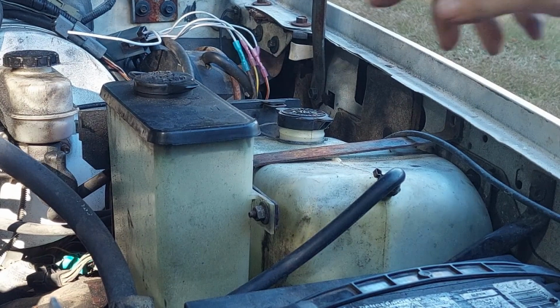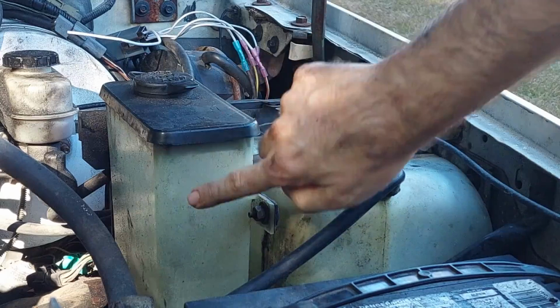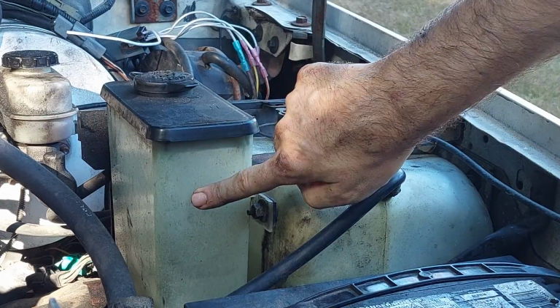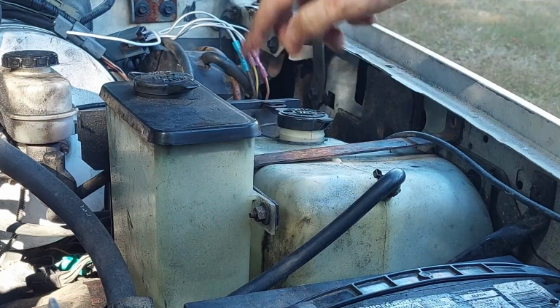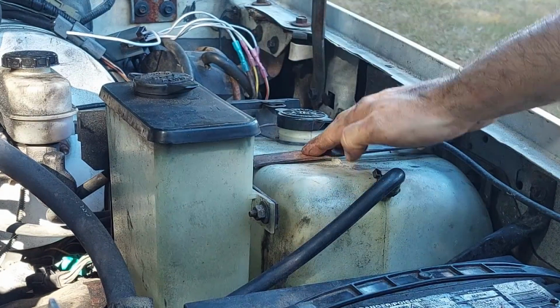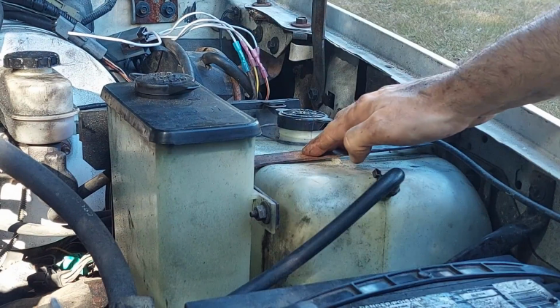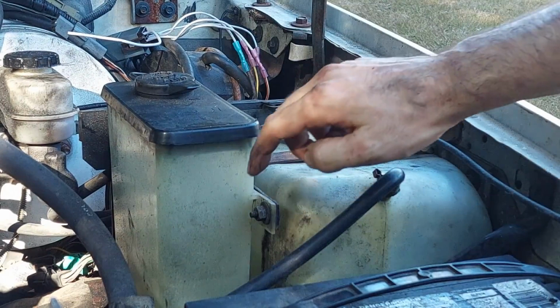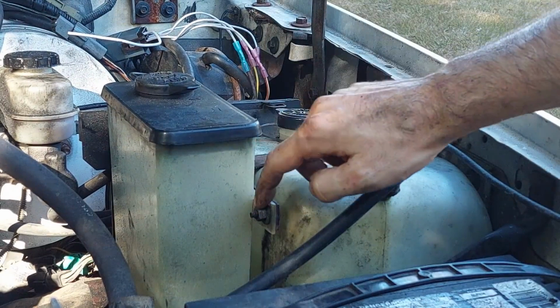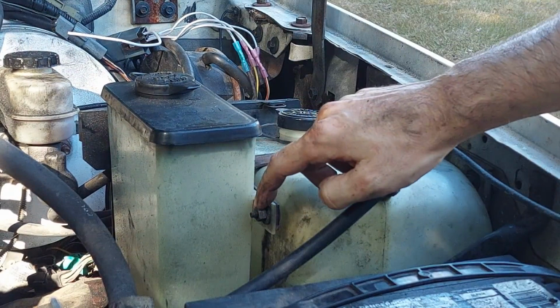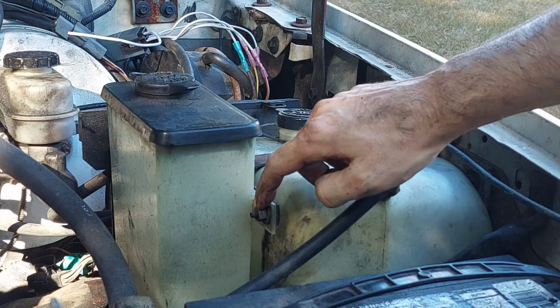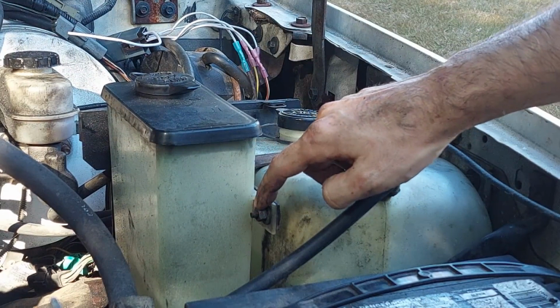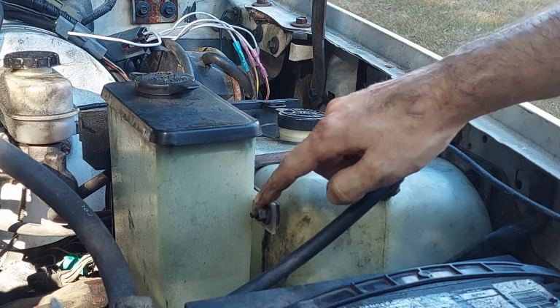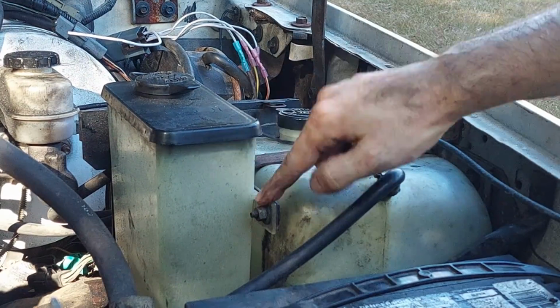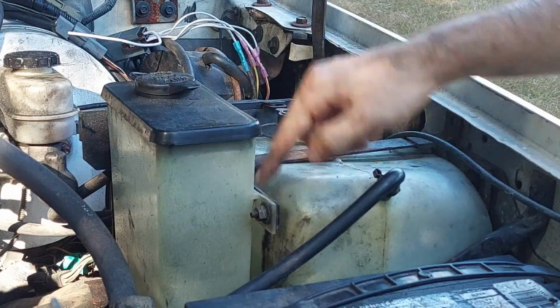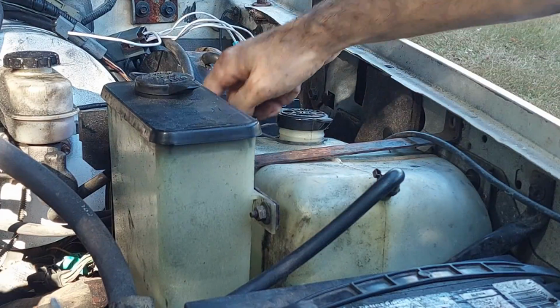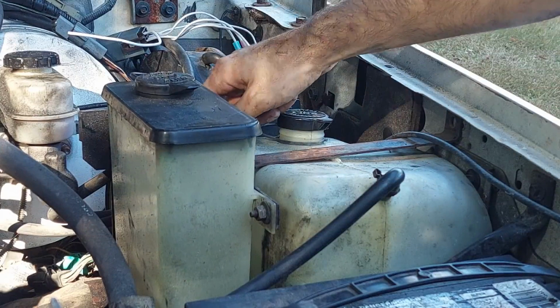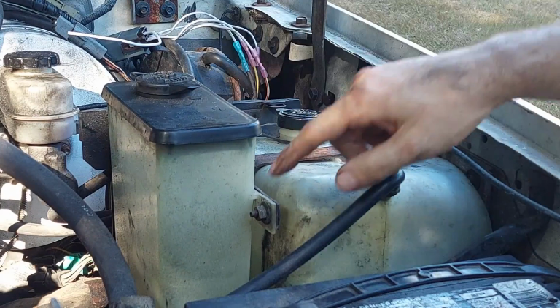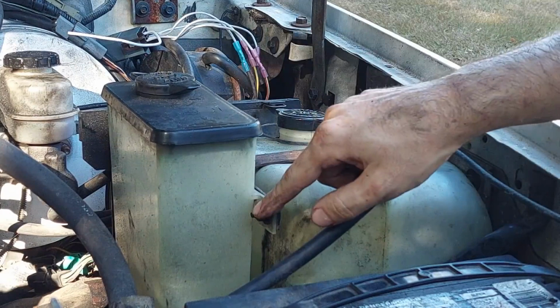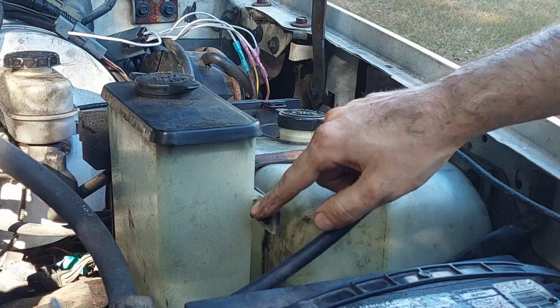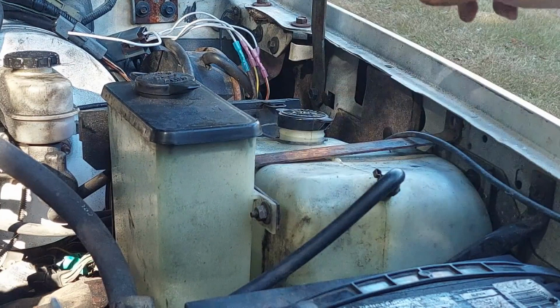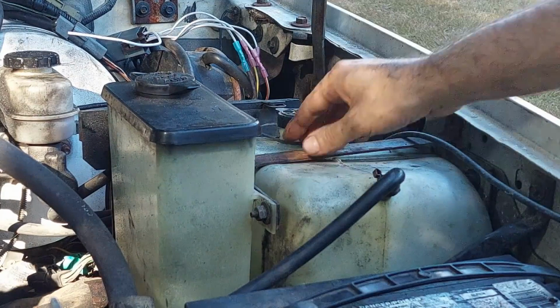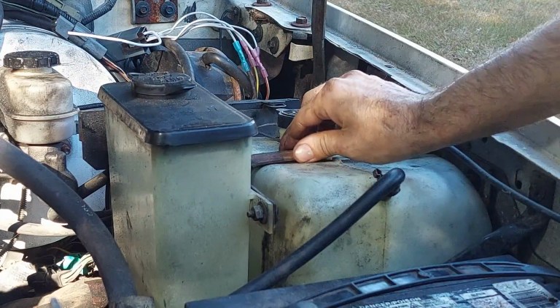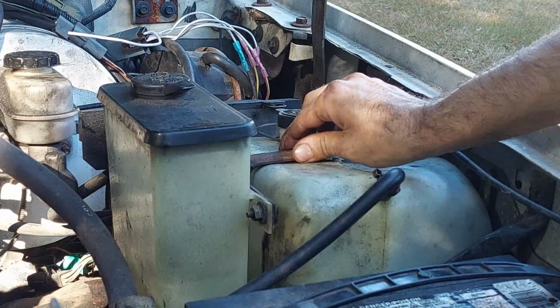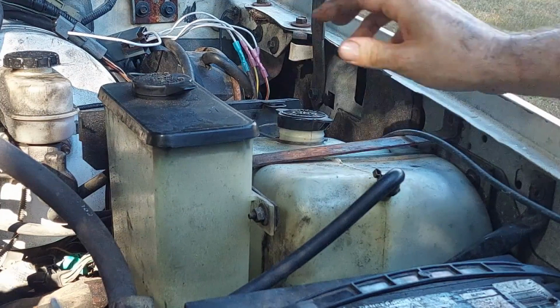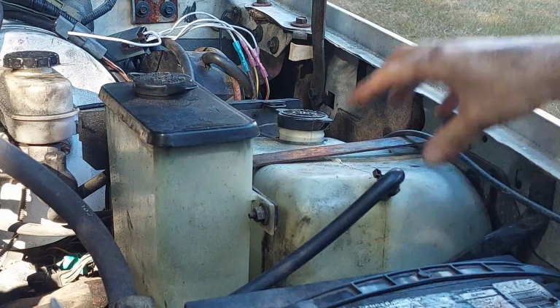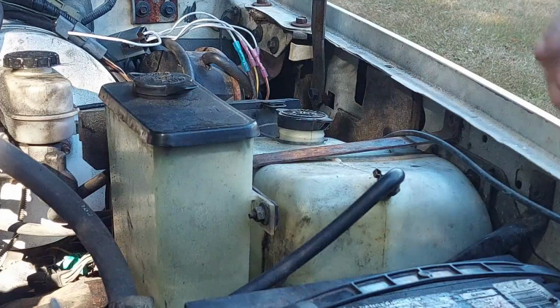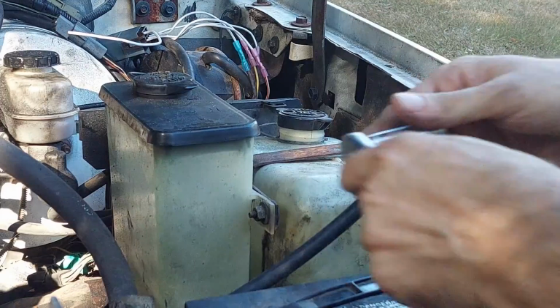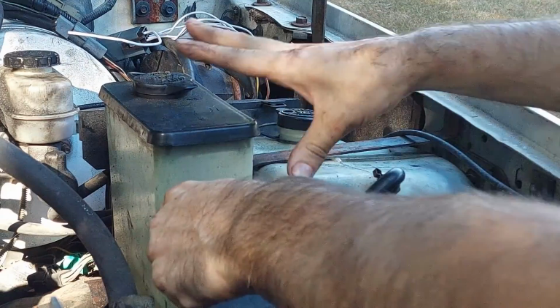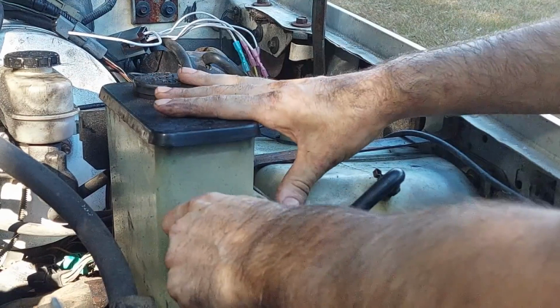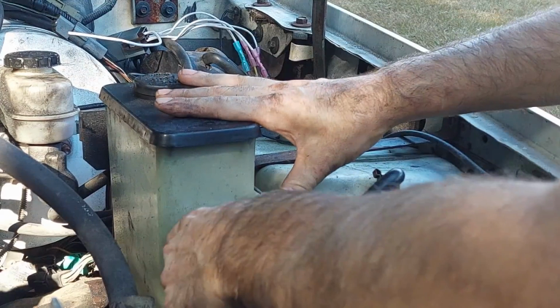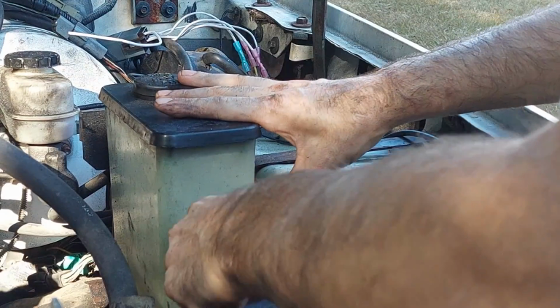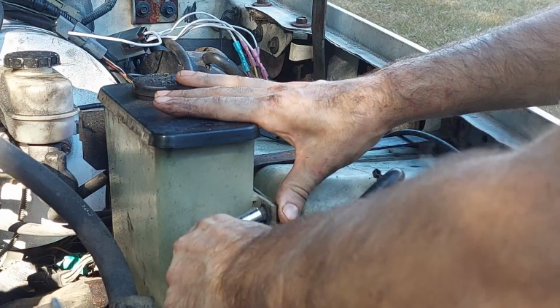I think the way to do this is to separate the washer bottle from the T bracket. There are two 7/16ths nuts — one over here and one over here — we're going to take these off, and hopefully that lets the bracket come out so we can get the tank out without doing anything too crazy.